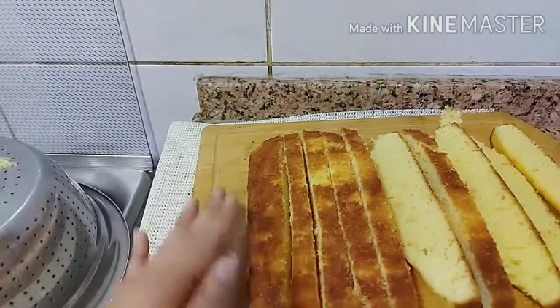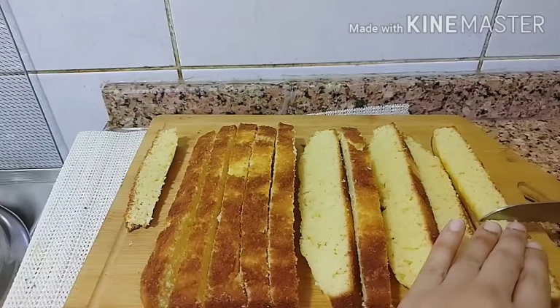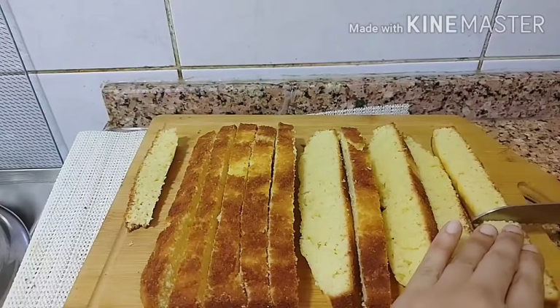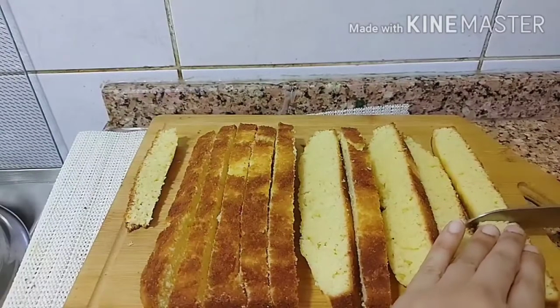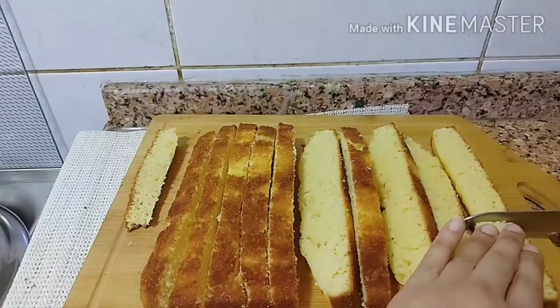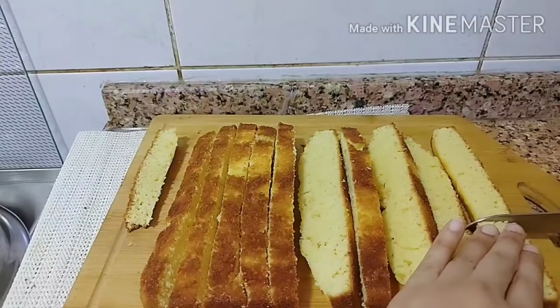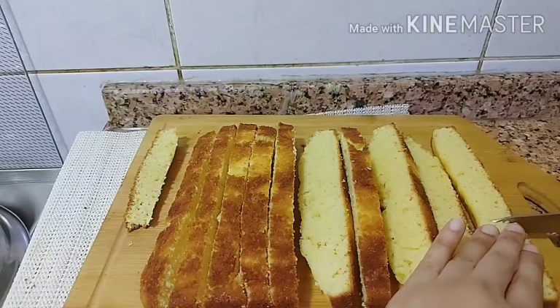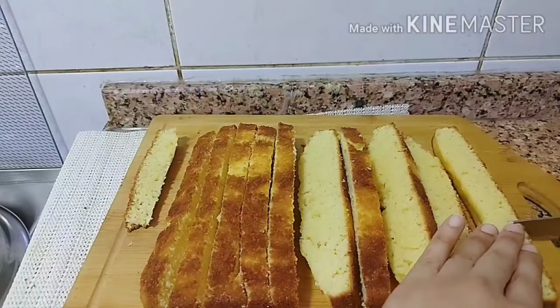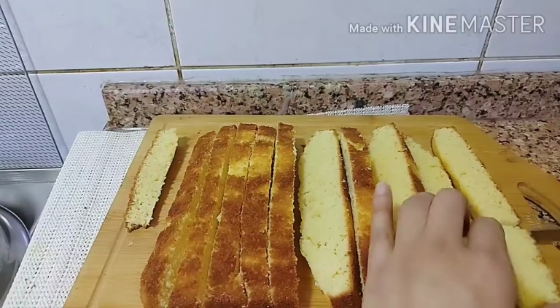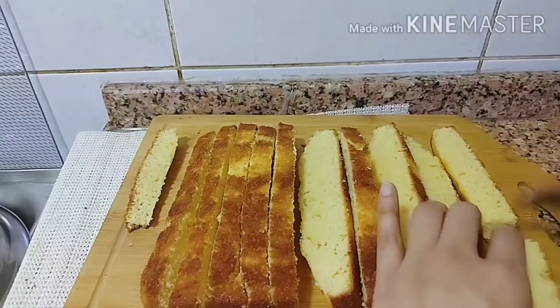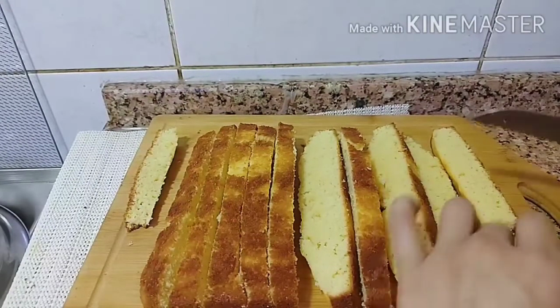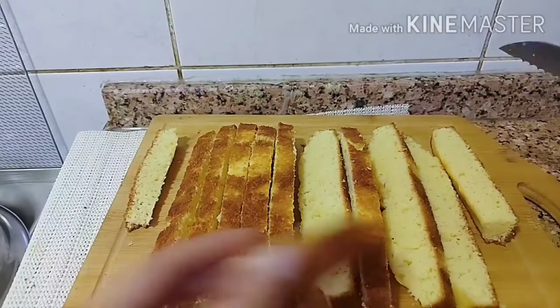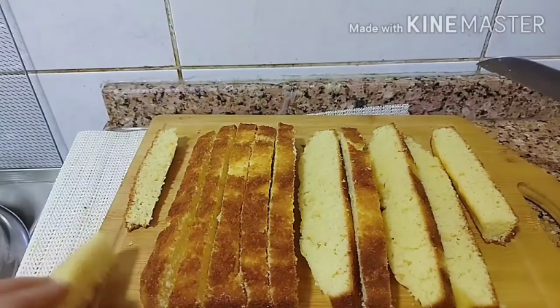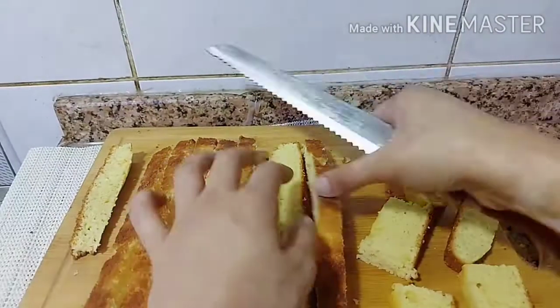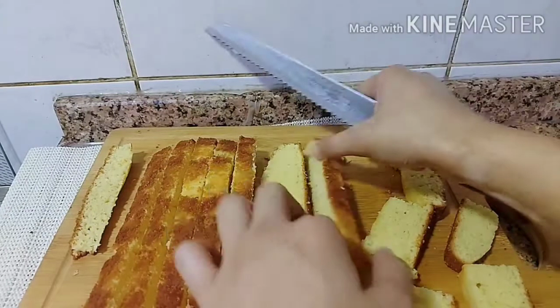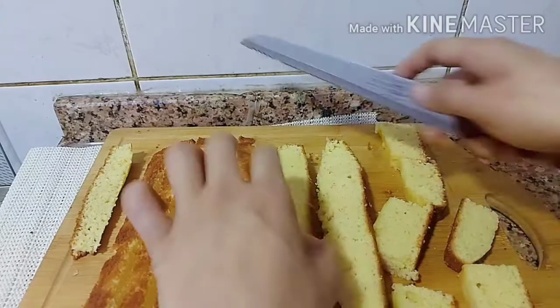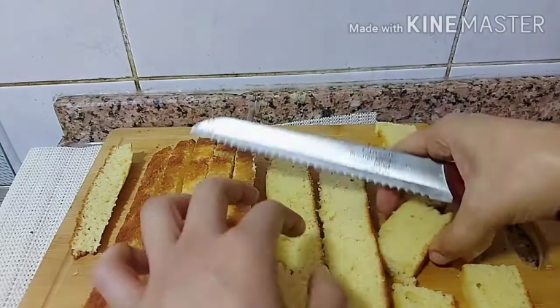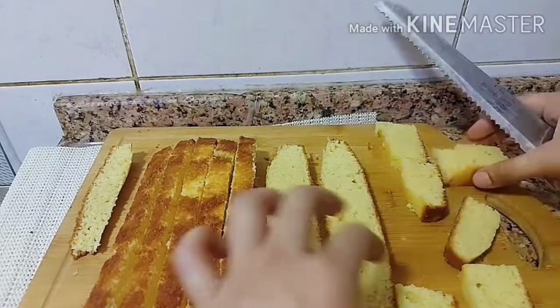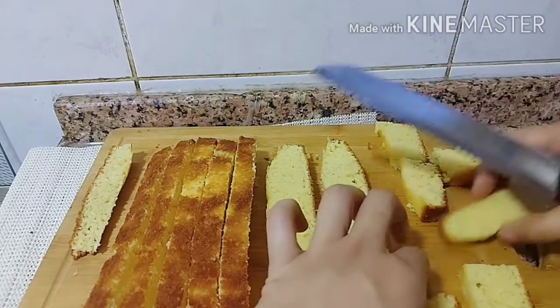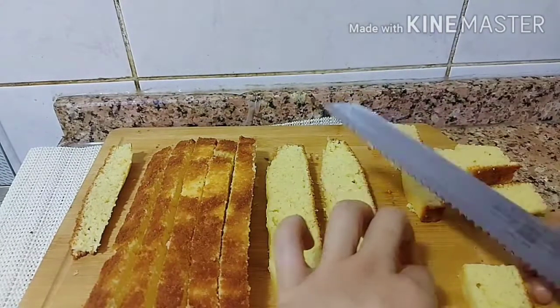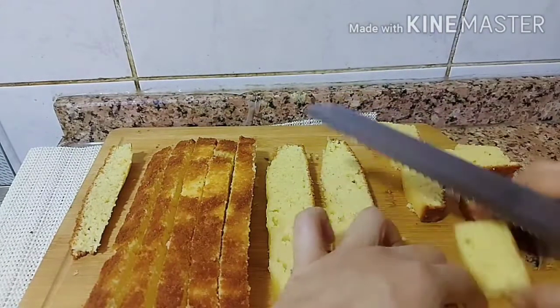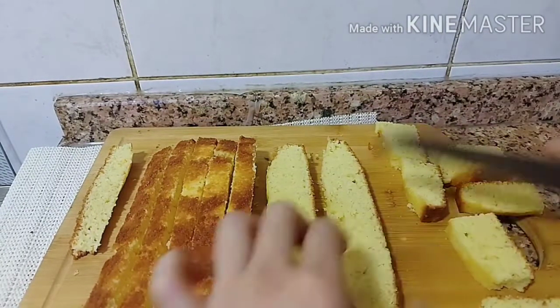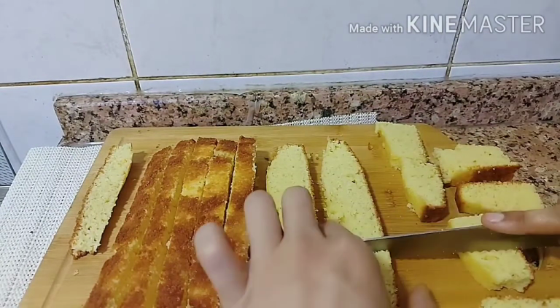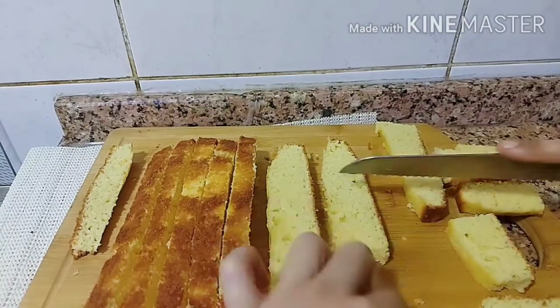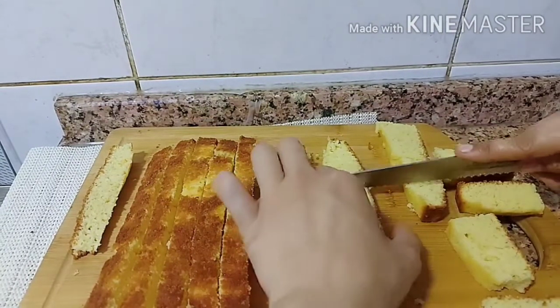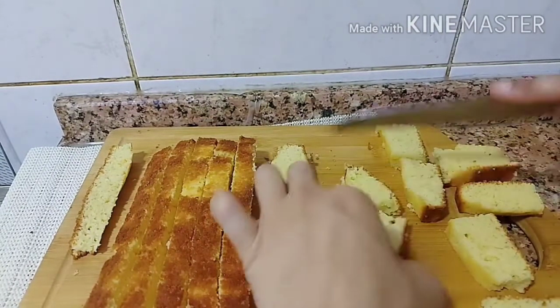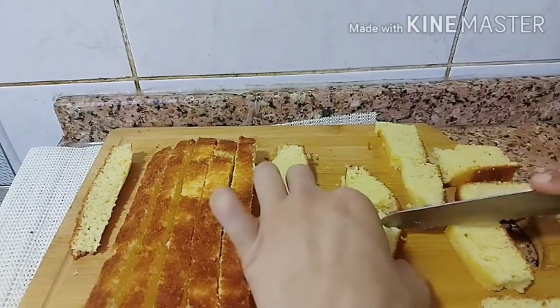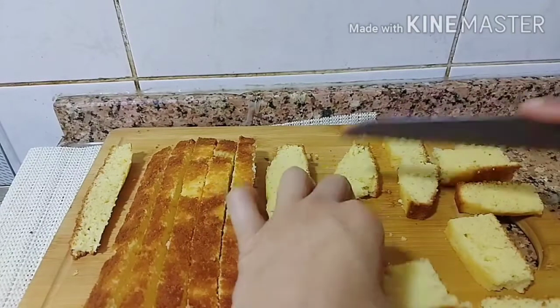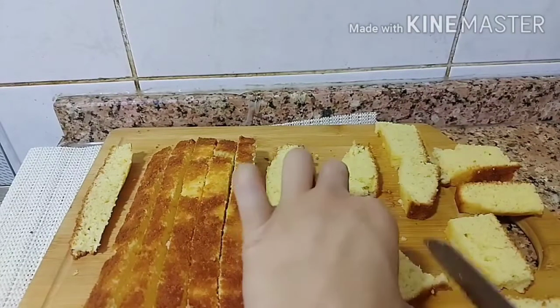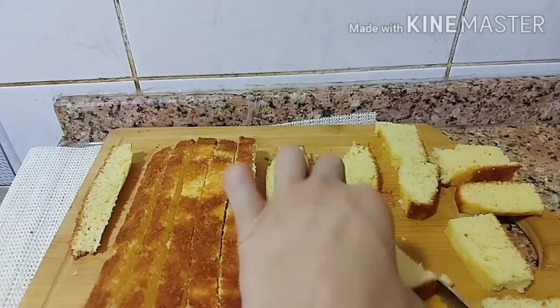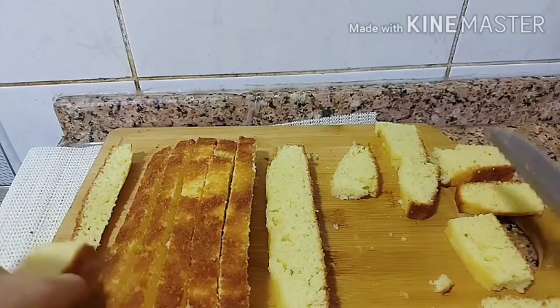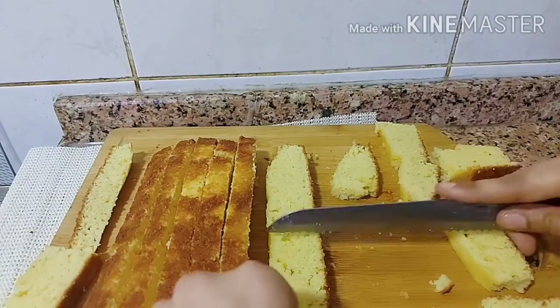I cut the pieces. If you want, you can cut only two pieces. After that, we will leave the pieces out so they will dry.